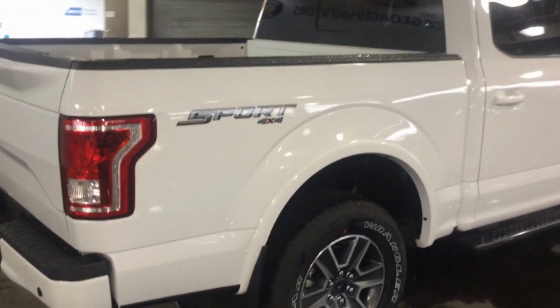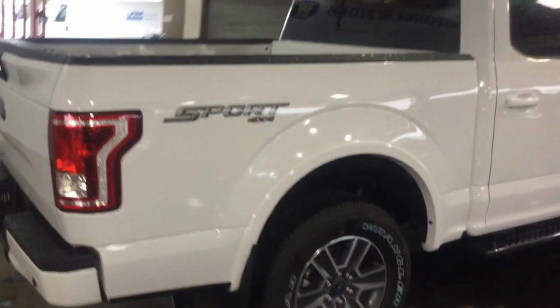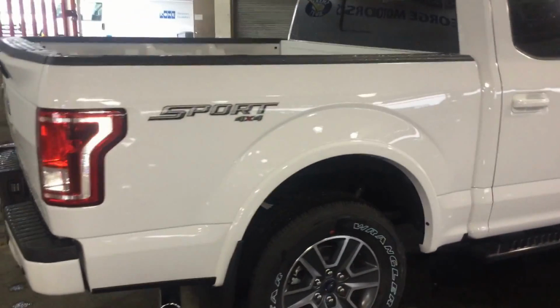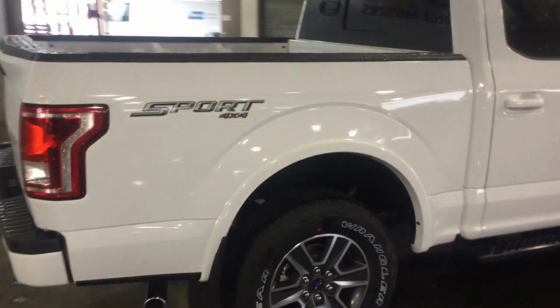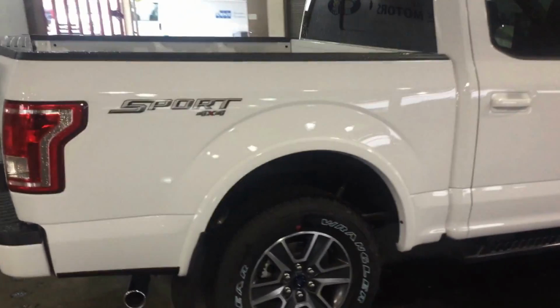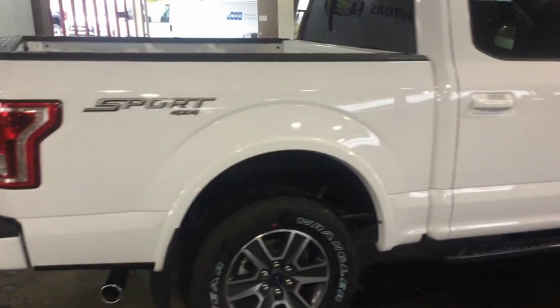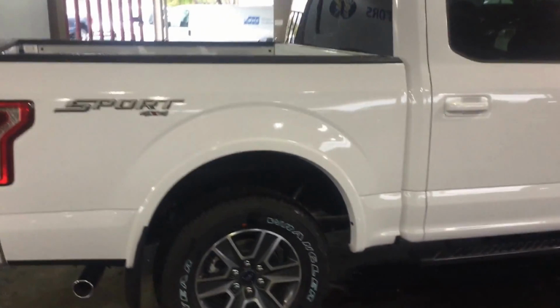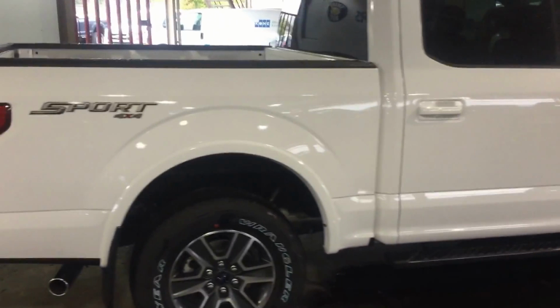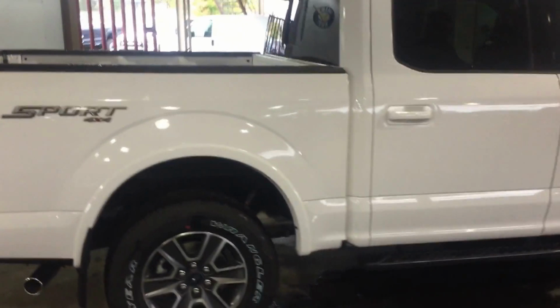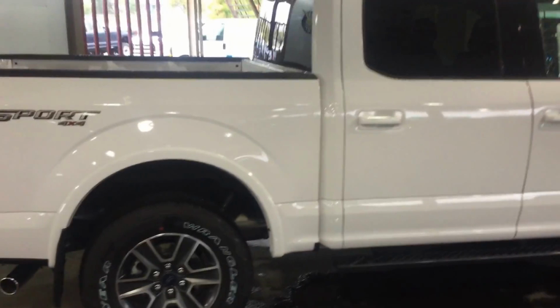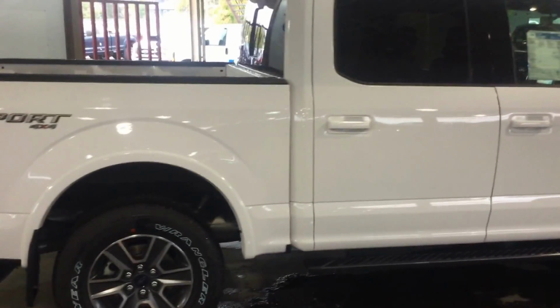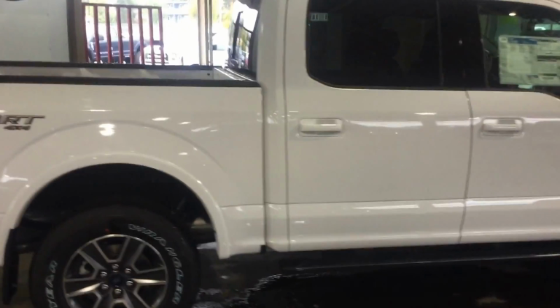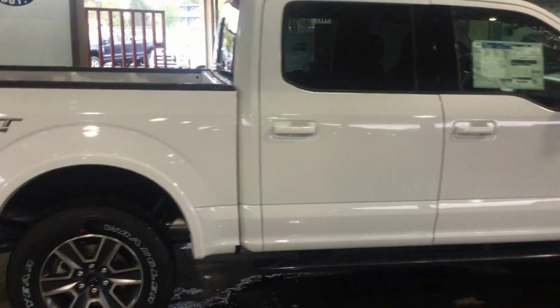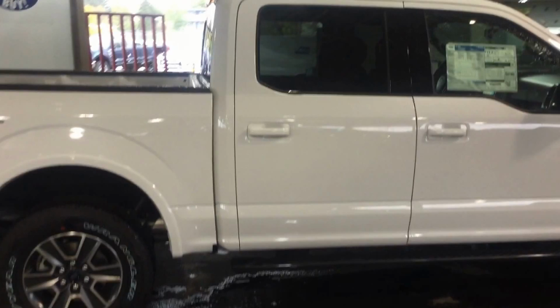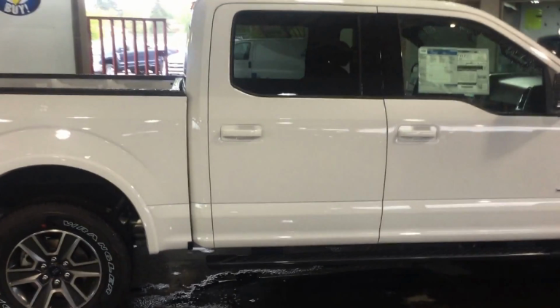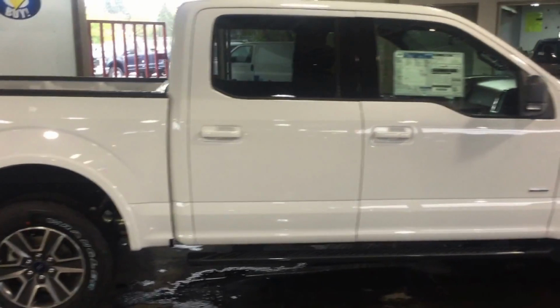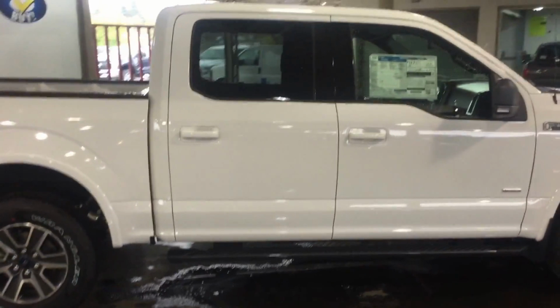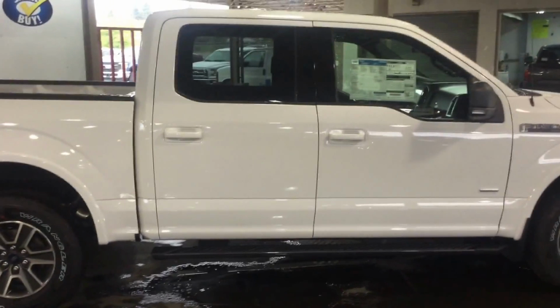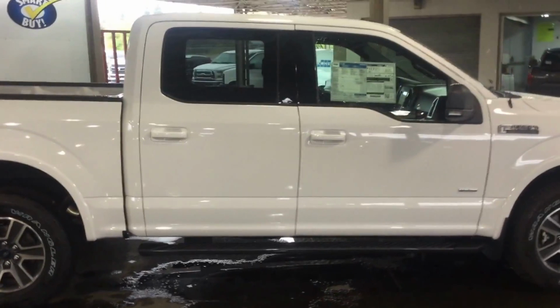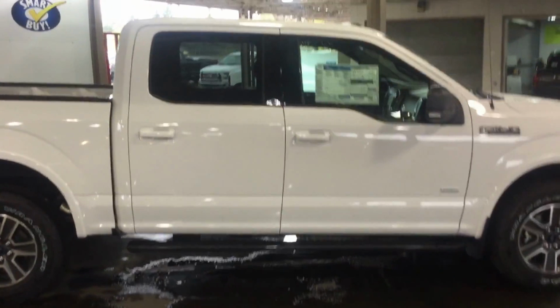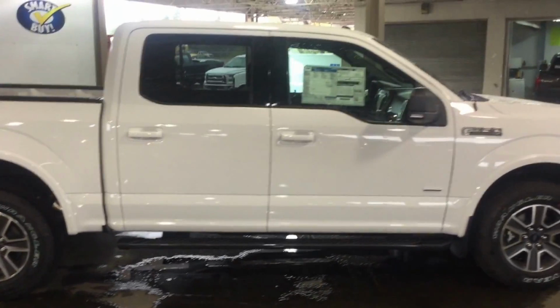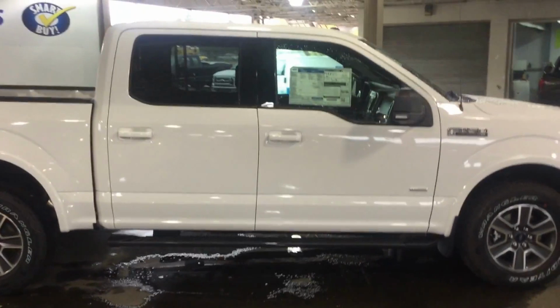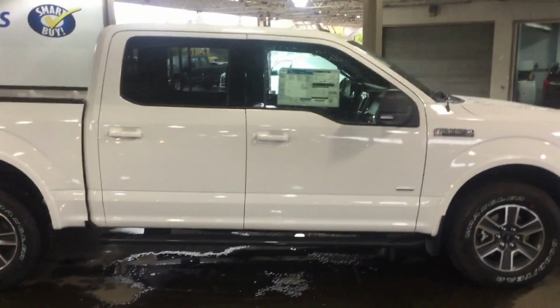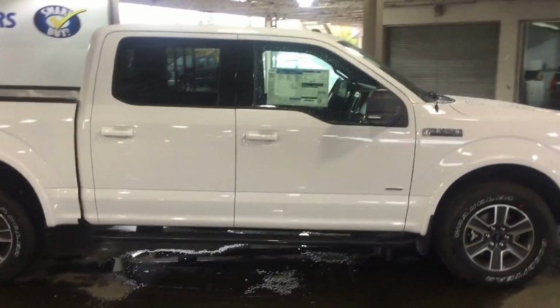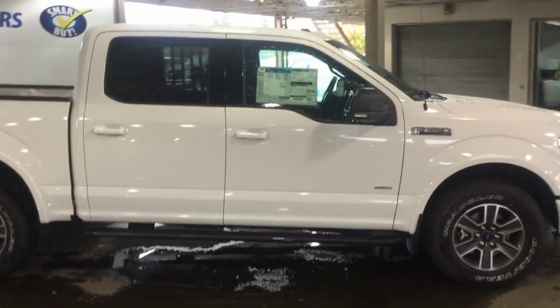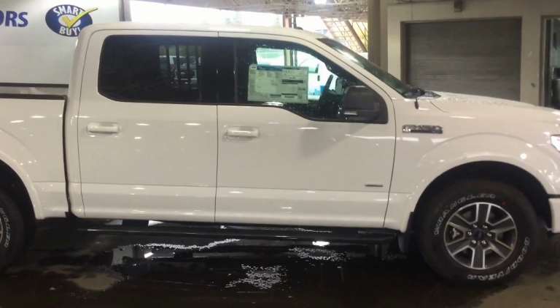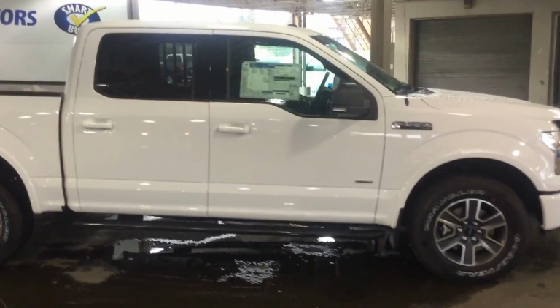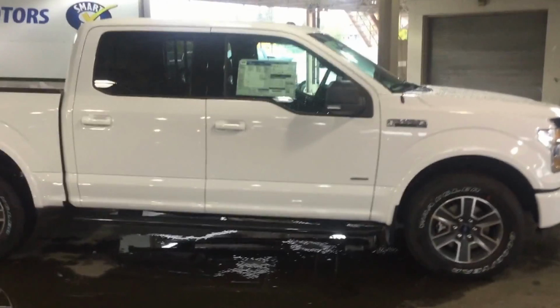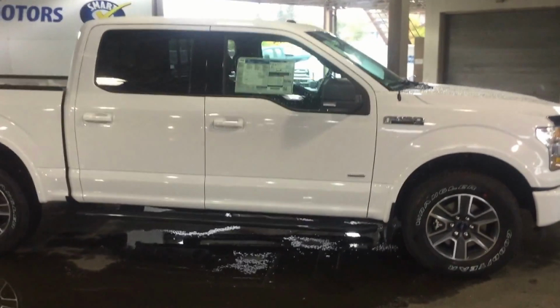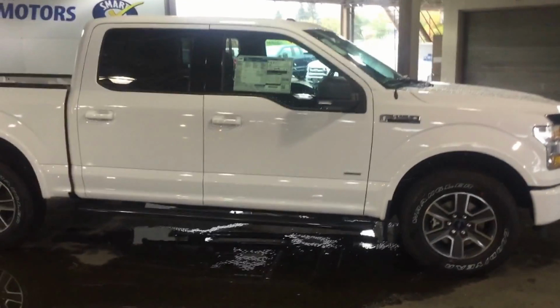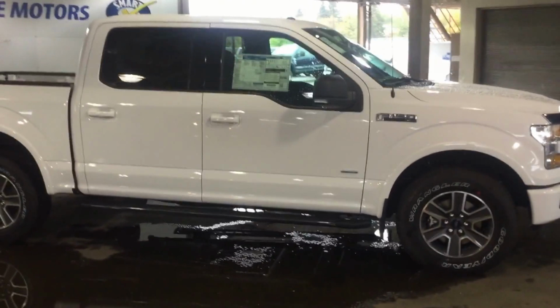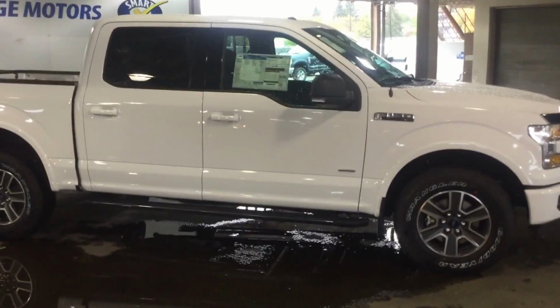It's a sport package 4x4 as you can see. This is one of the many available options that we have here in 4x4s as well as cars.